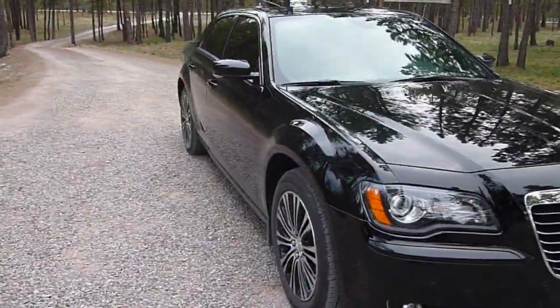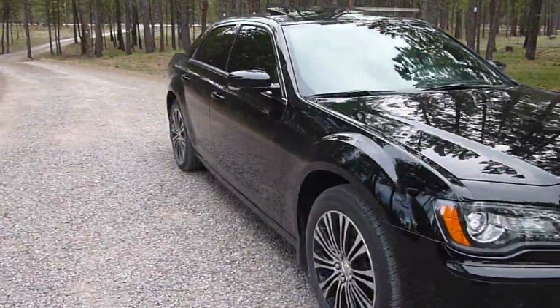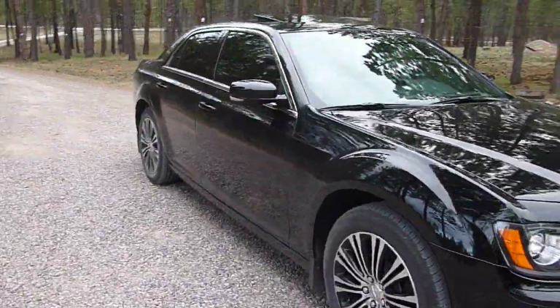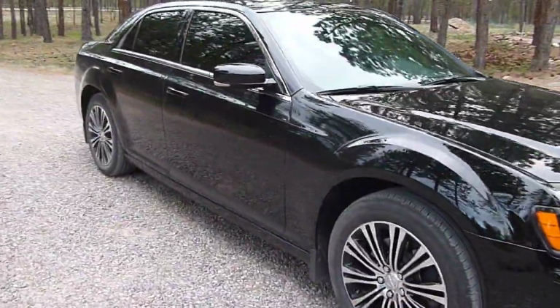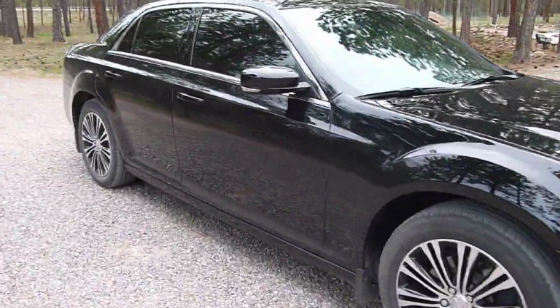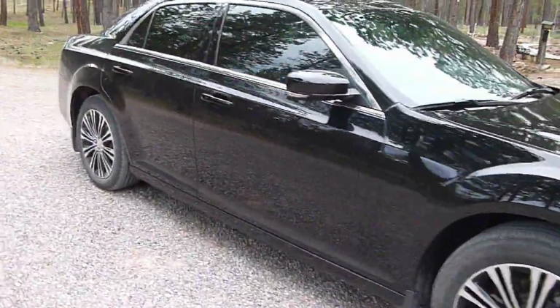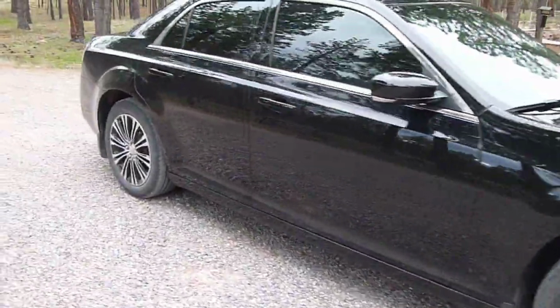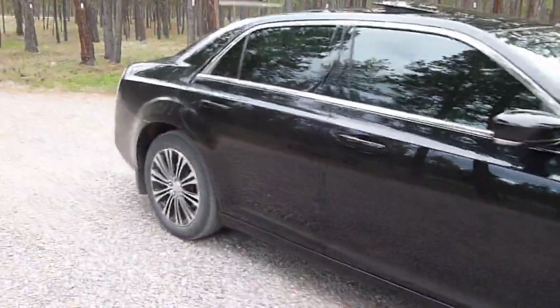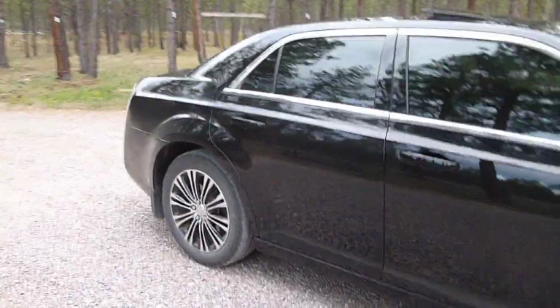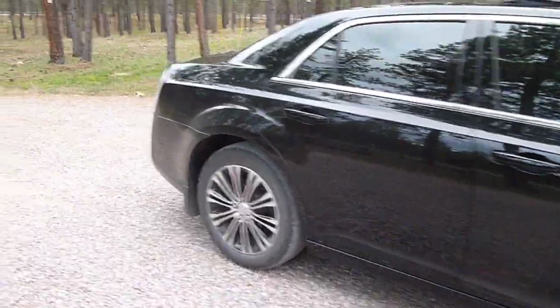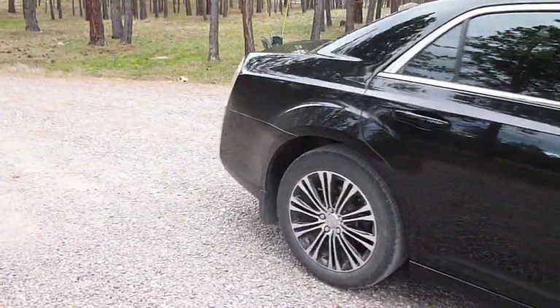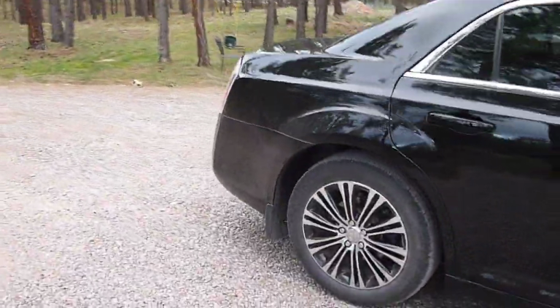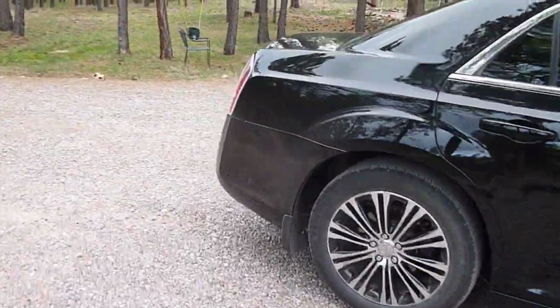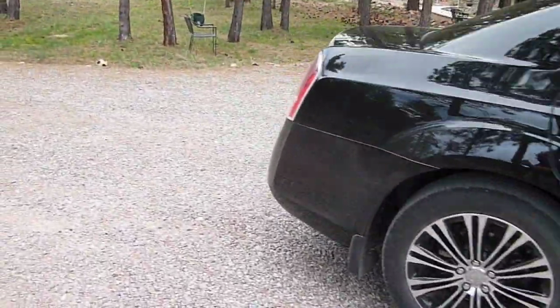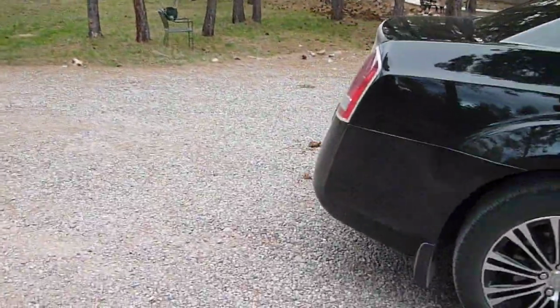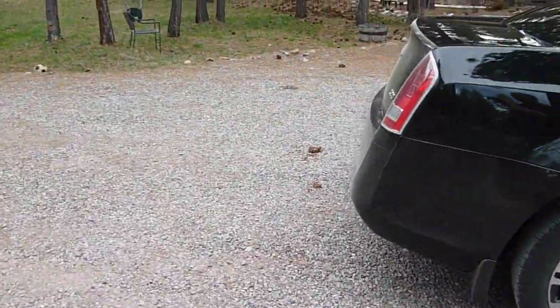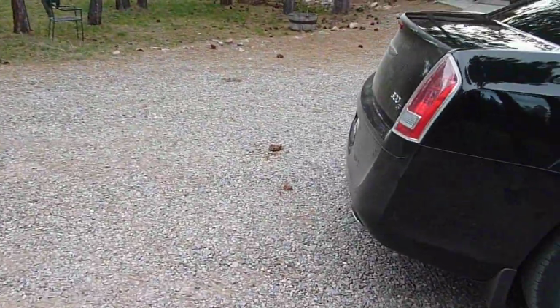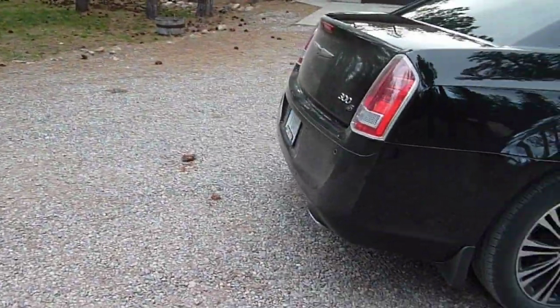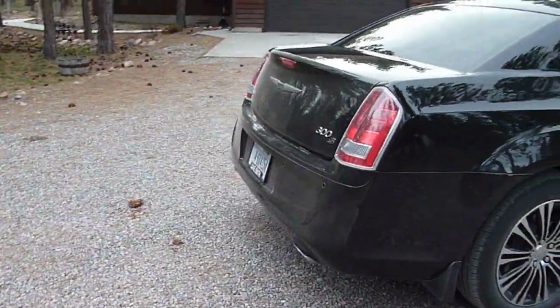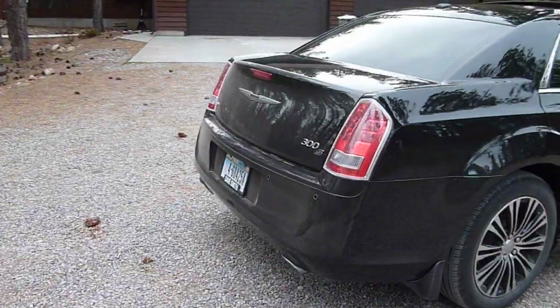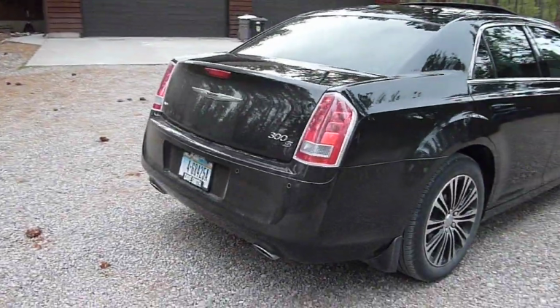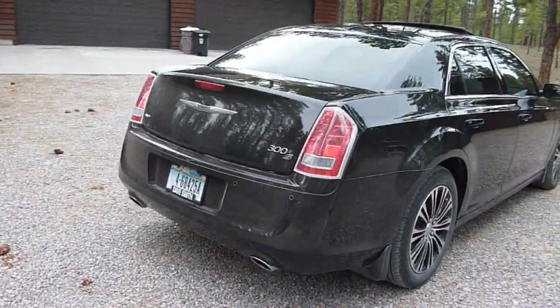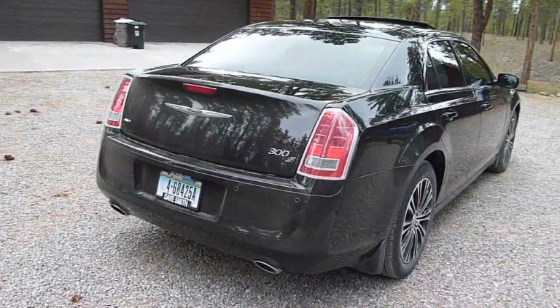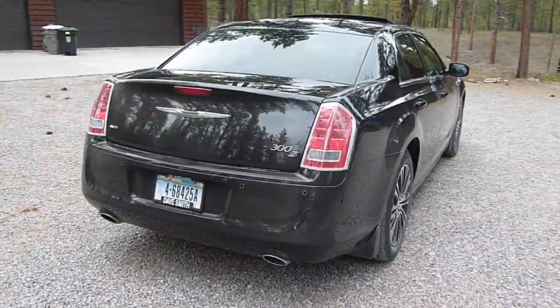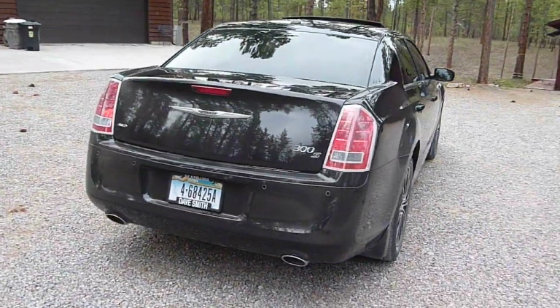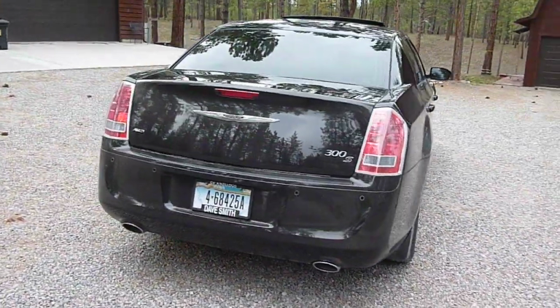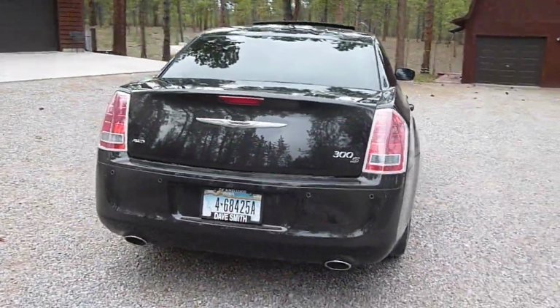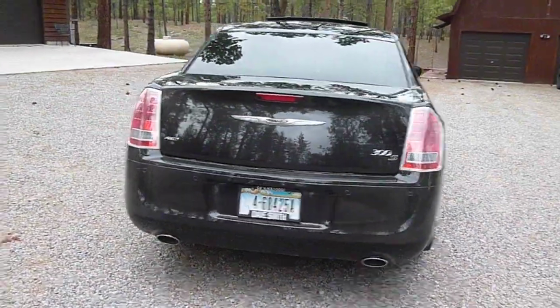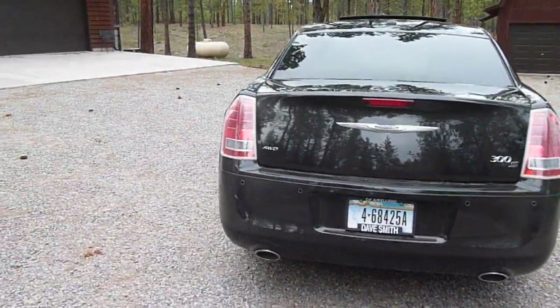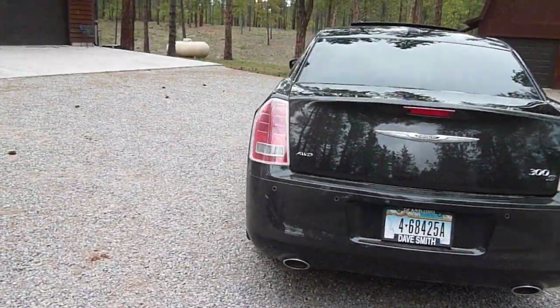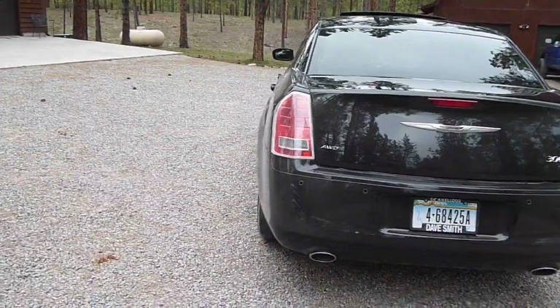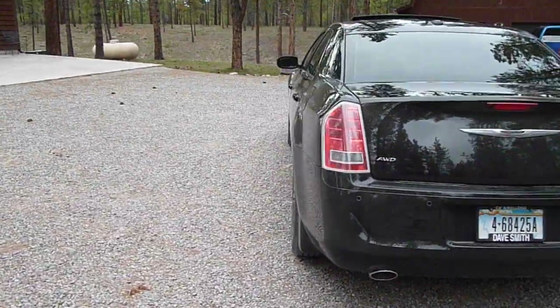Other than that, it's been flawless. We didn't have much of a winter around here, but the snow and ice that we did have, it did just fine.